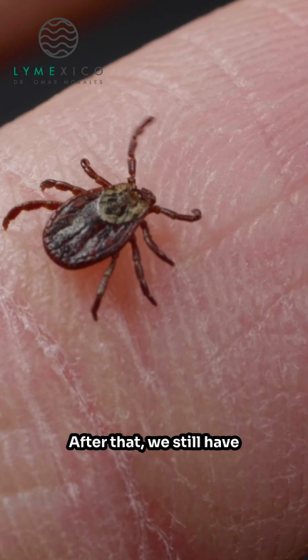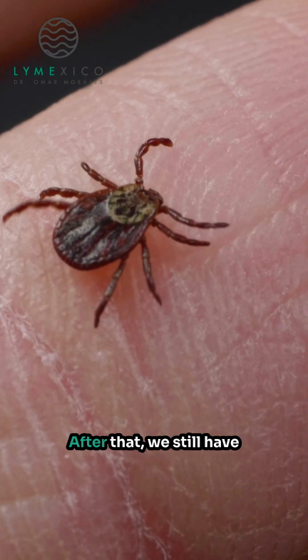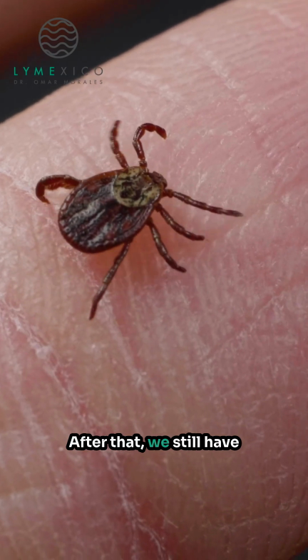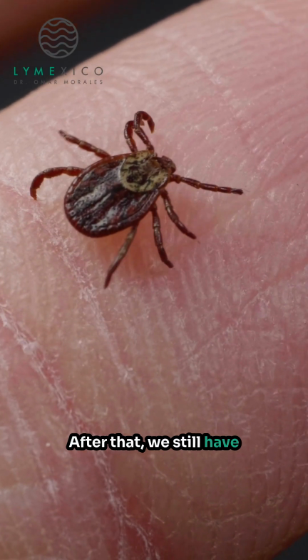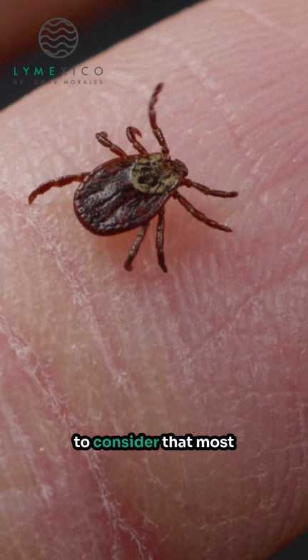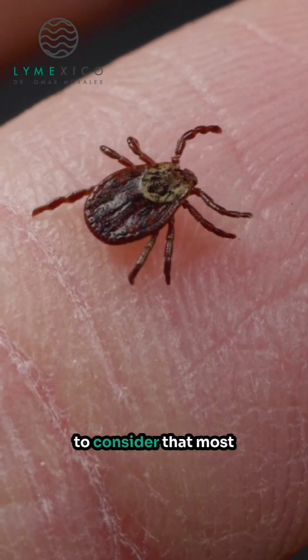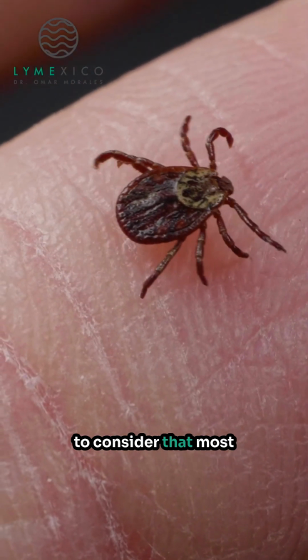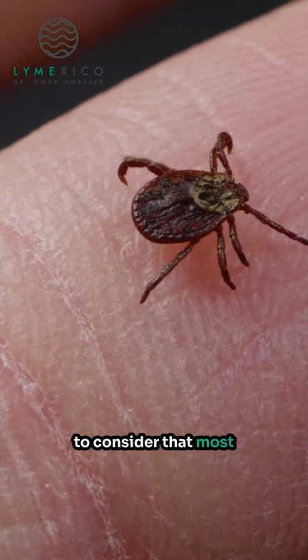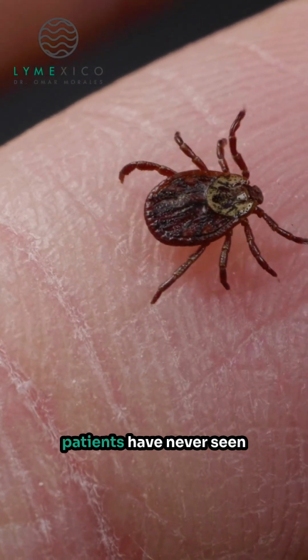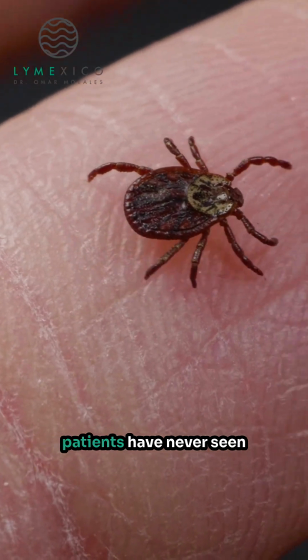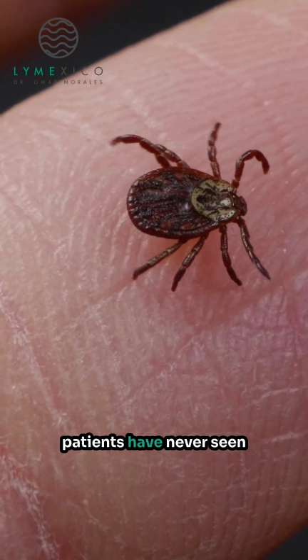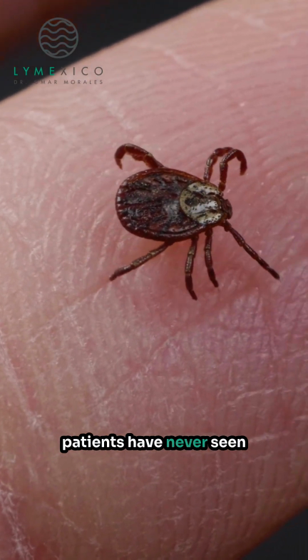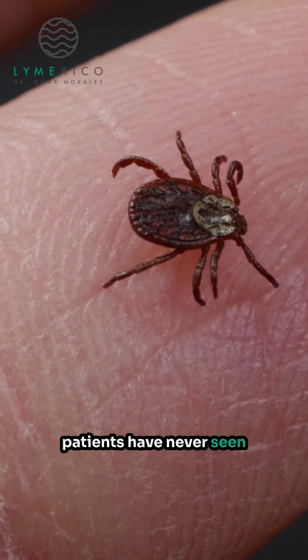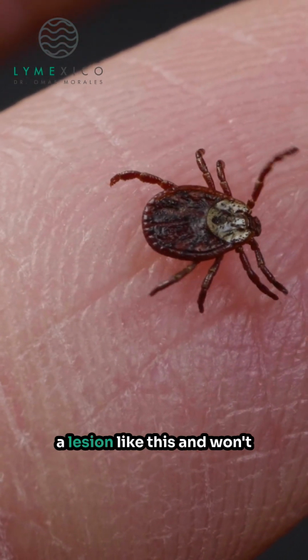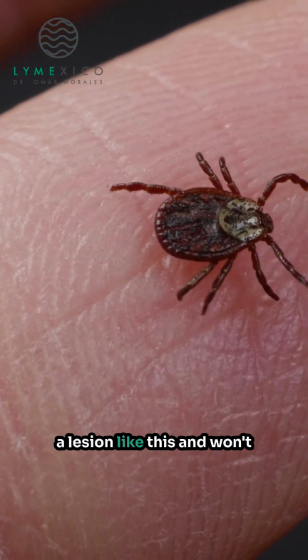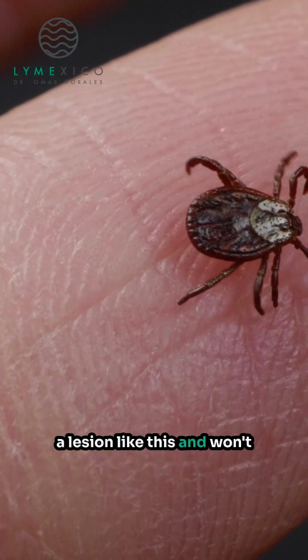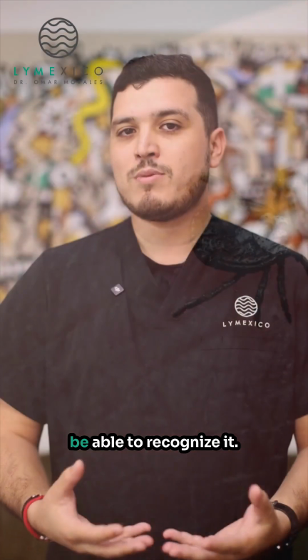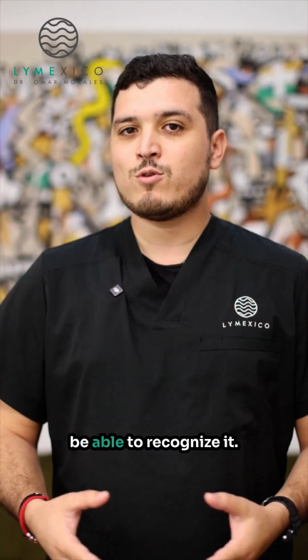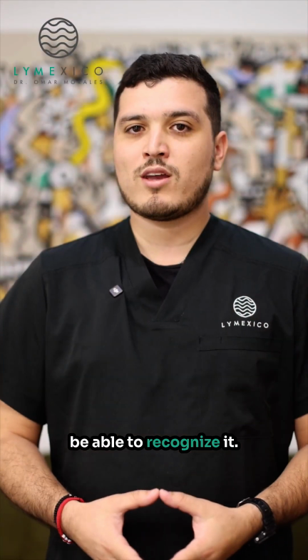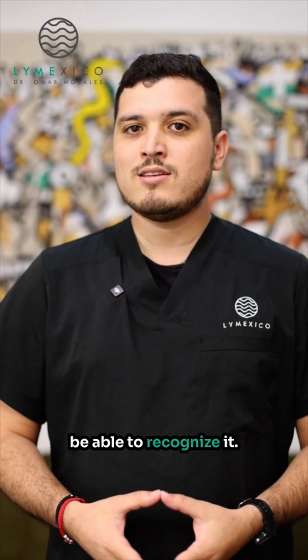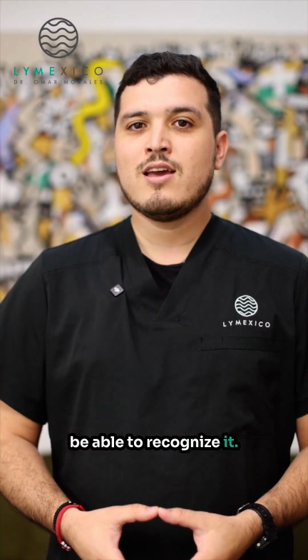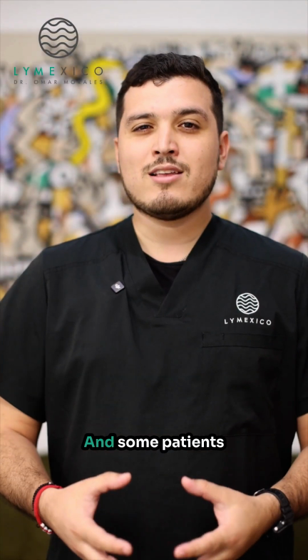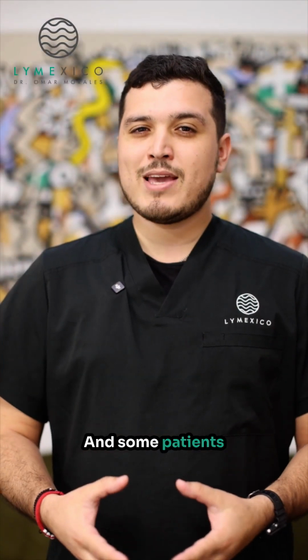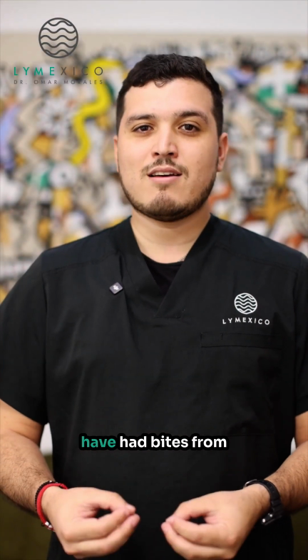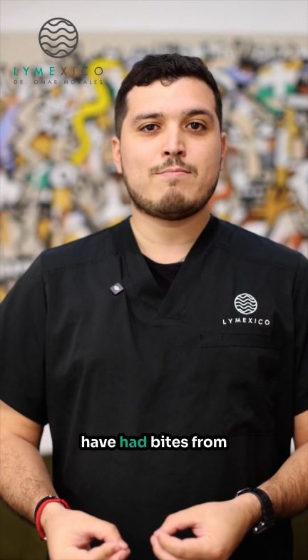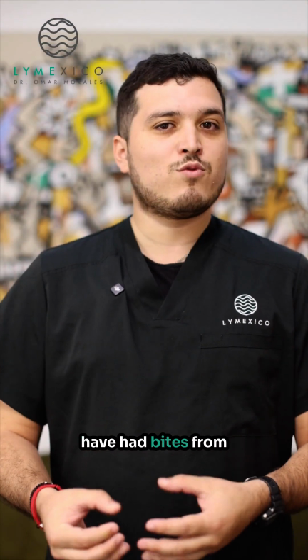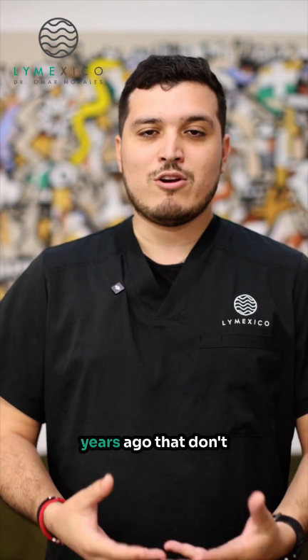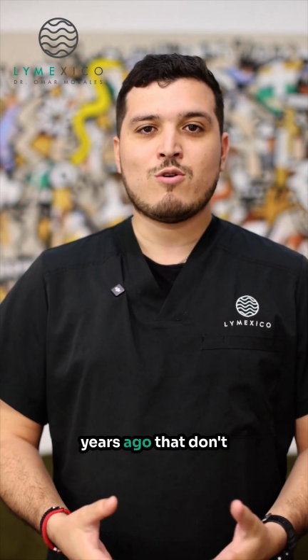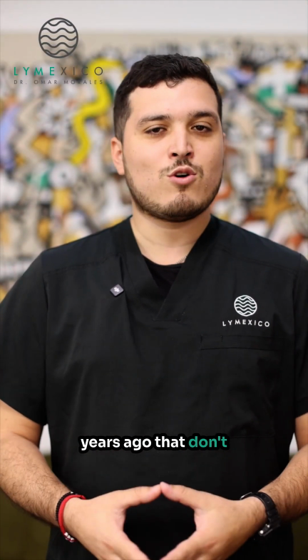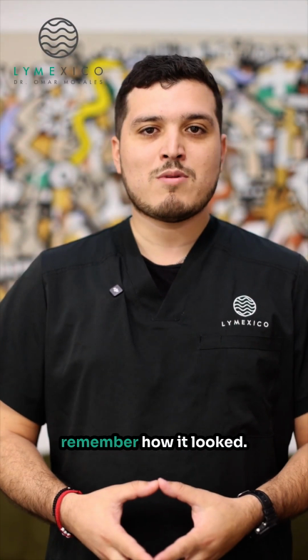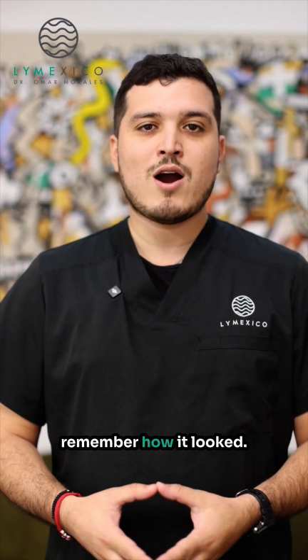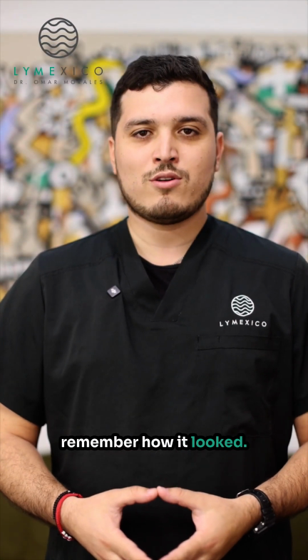We also have to consider that most patients have never seen a lesion like this and won't be able to recognize it. Some patients have had bites from years ago and don't remember how it looked.